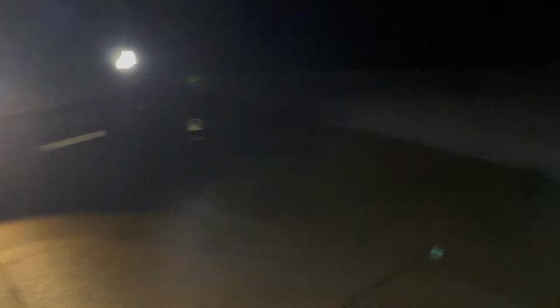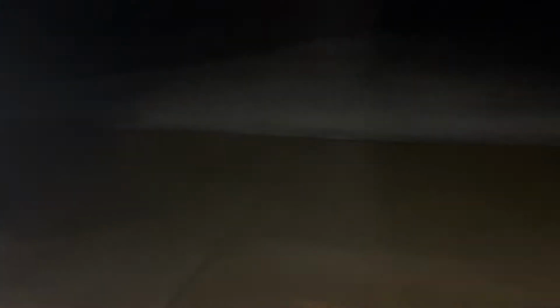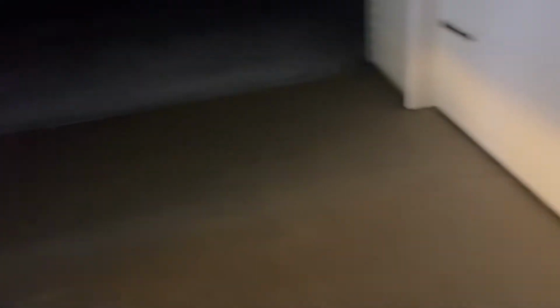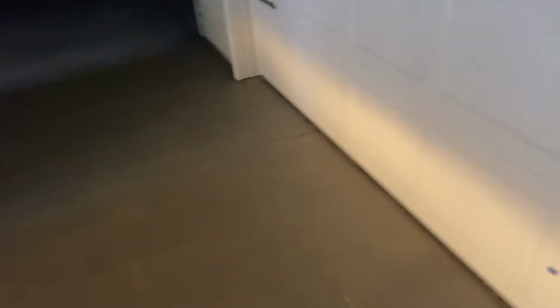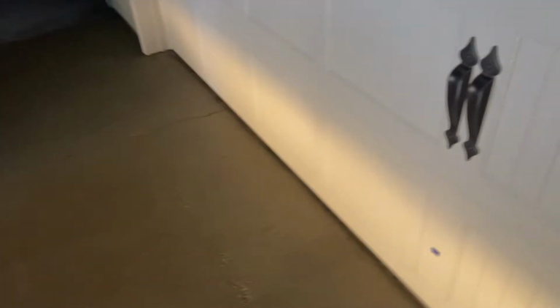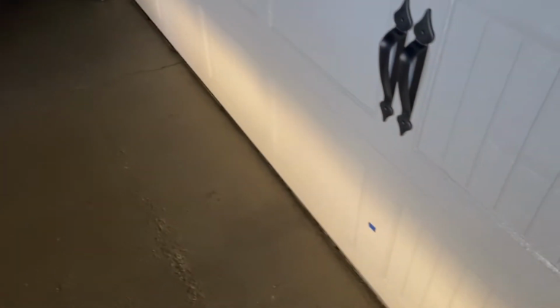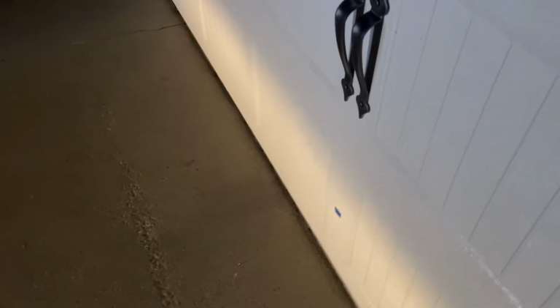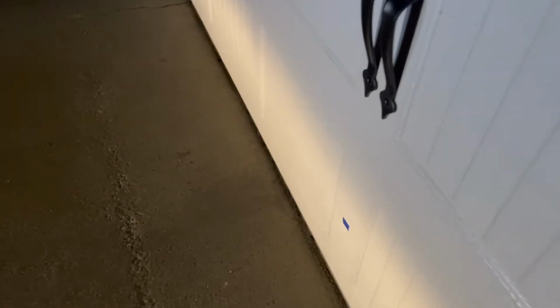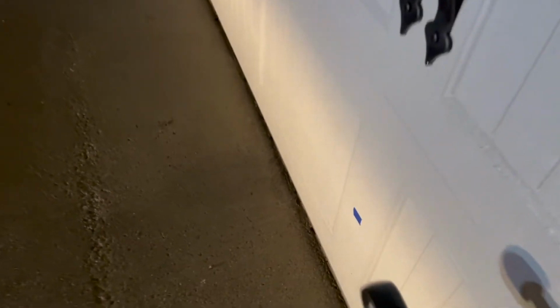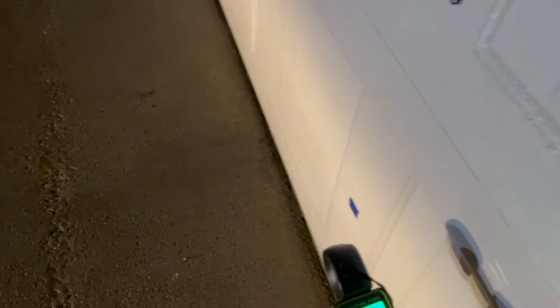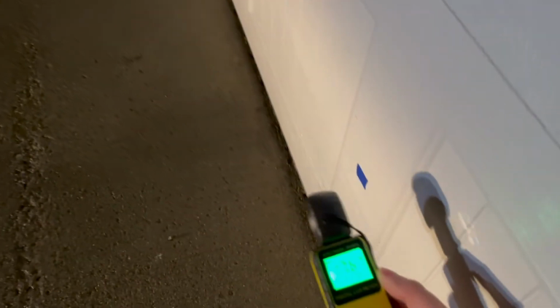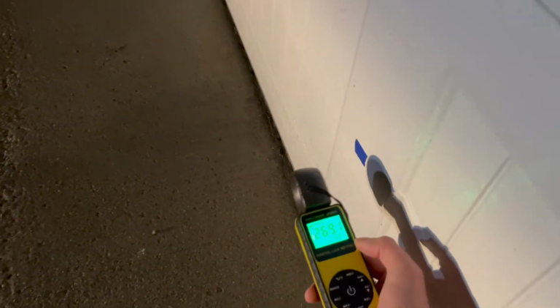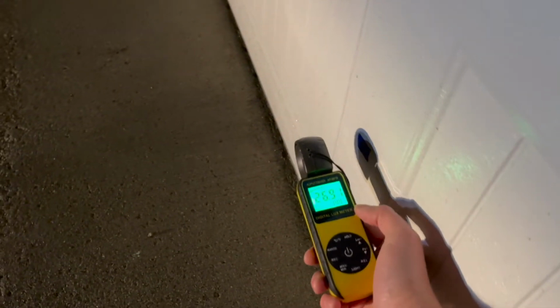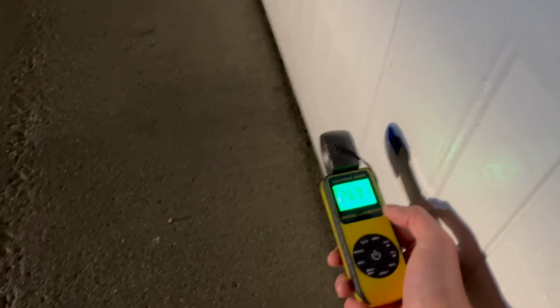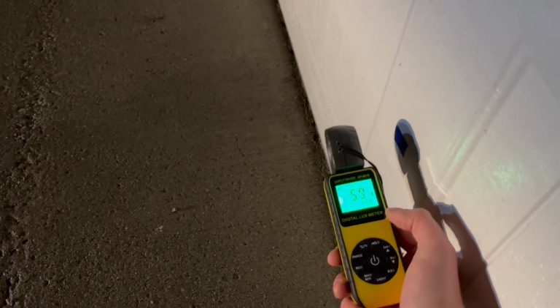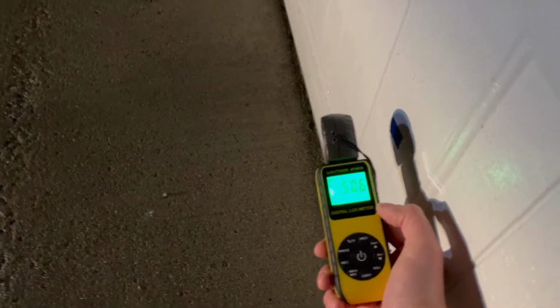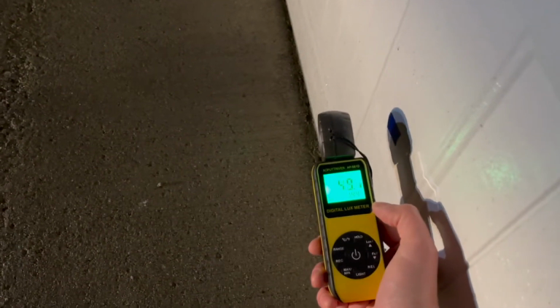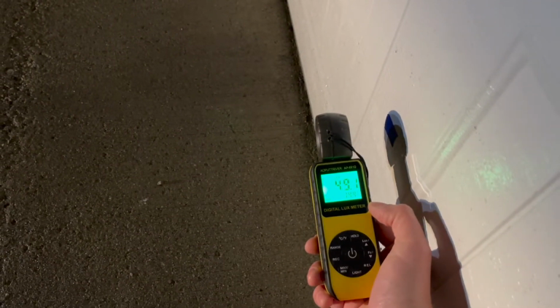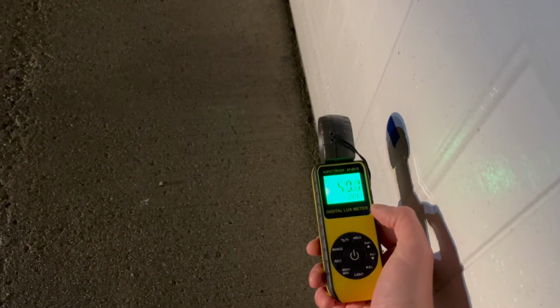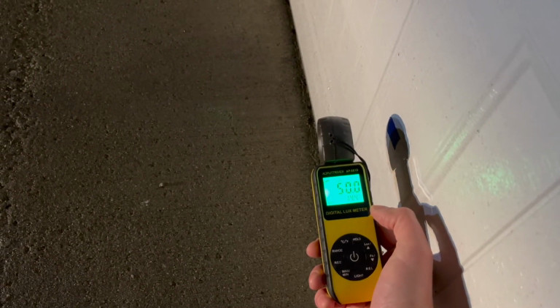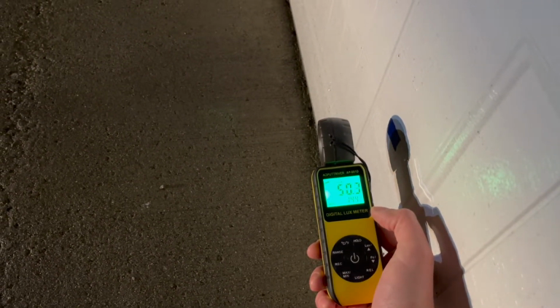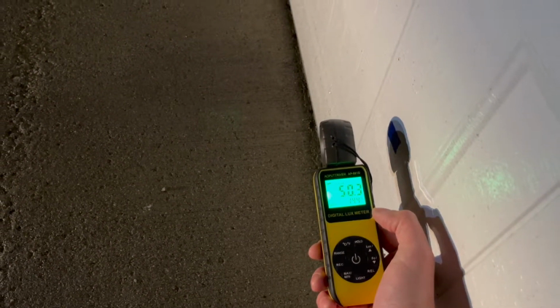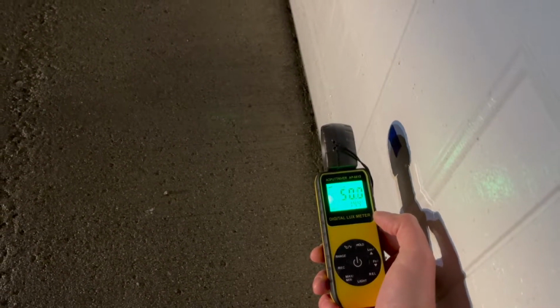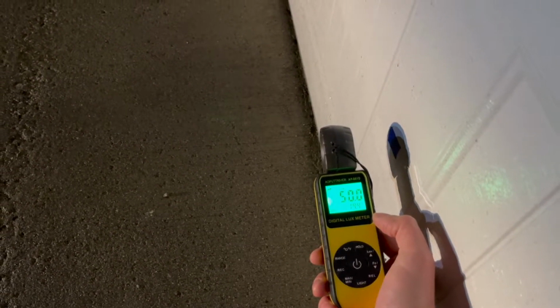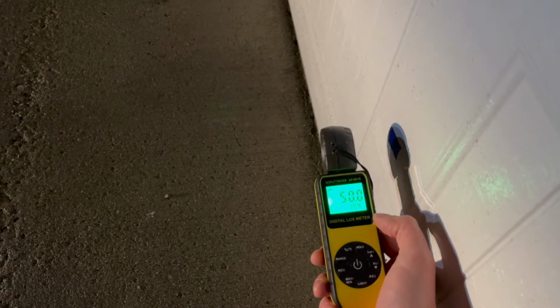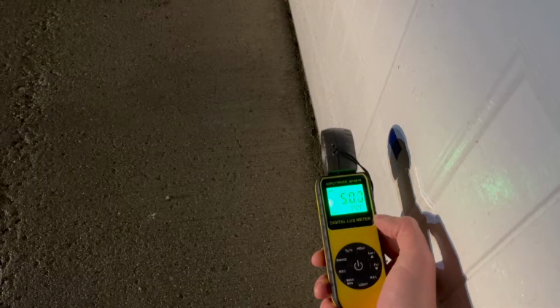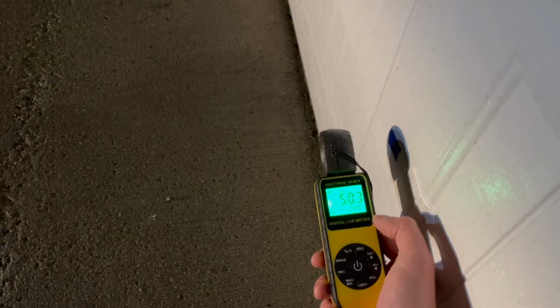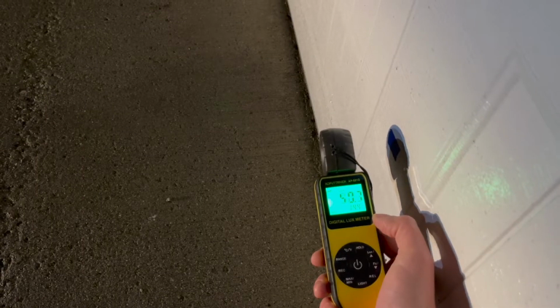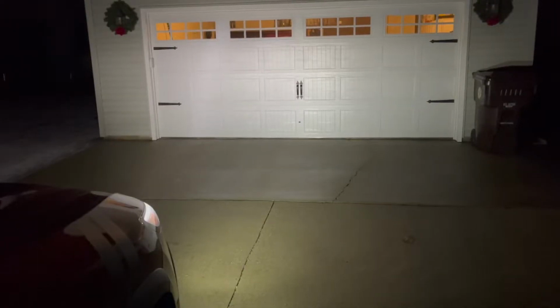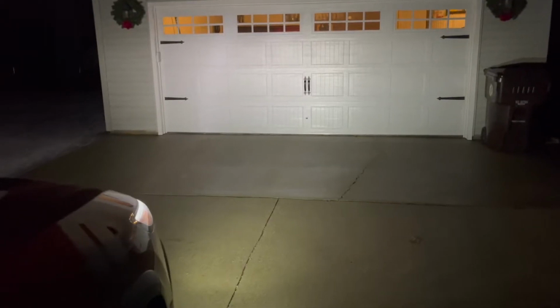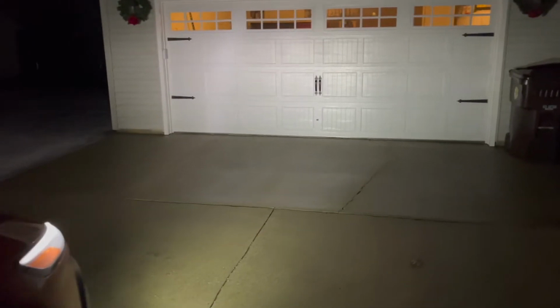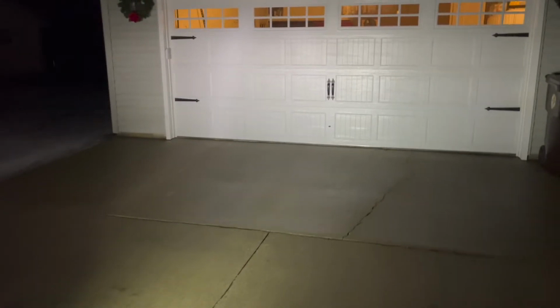The first light I'm testing is actually my leftover Philips halogen fog light that I'll be looking to replace. As you can see, it measures in at about 50 lux and gives off a yellow light with a distinct cutoff in the beam pattern.